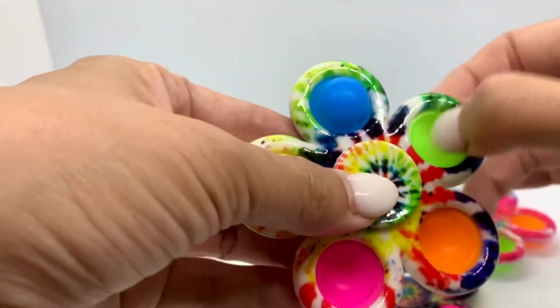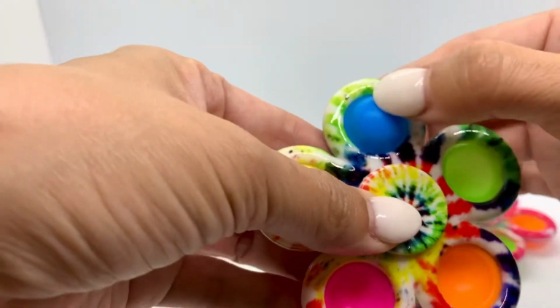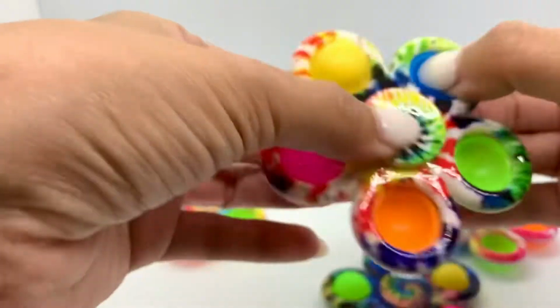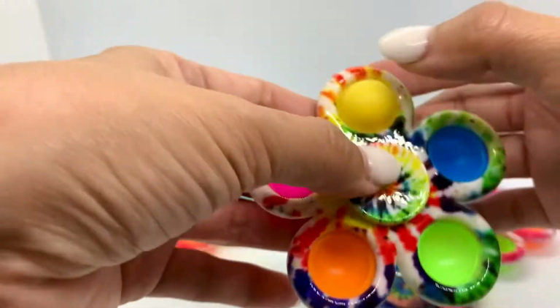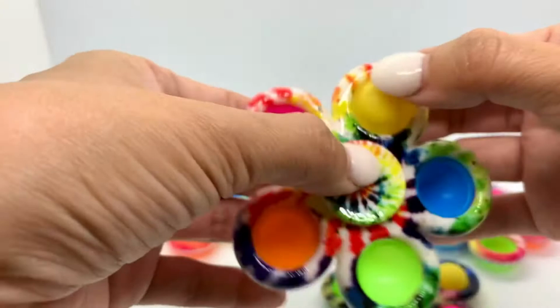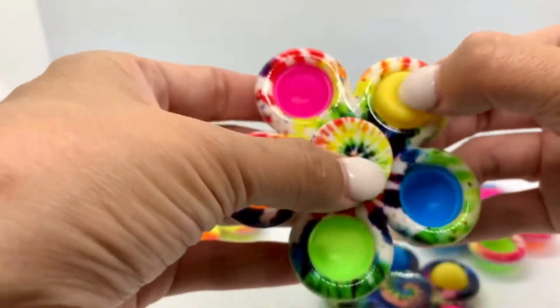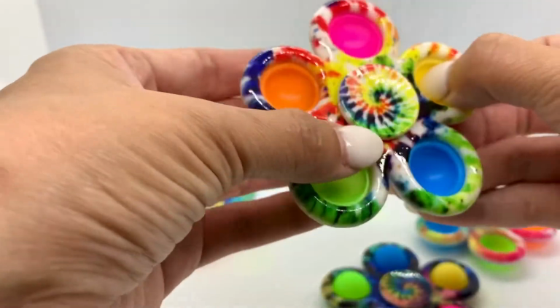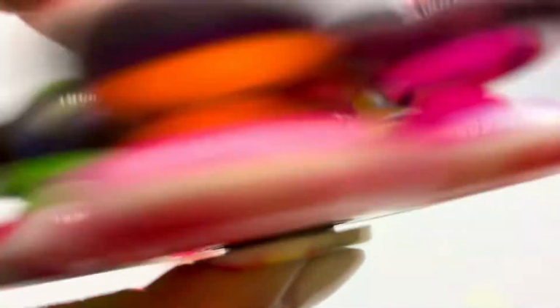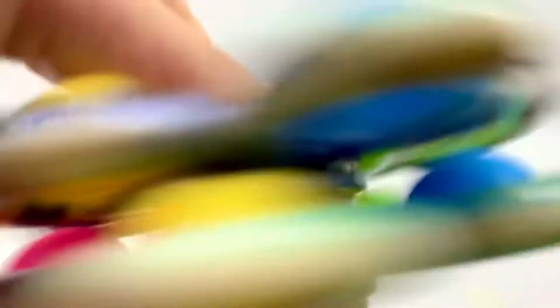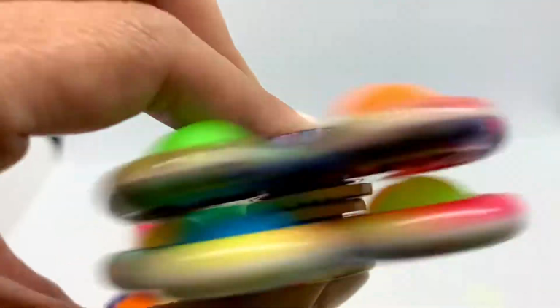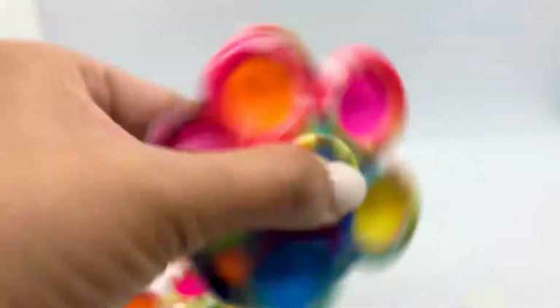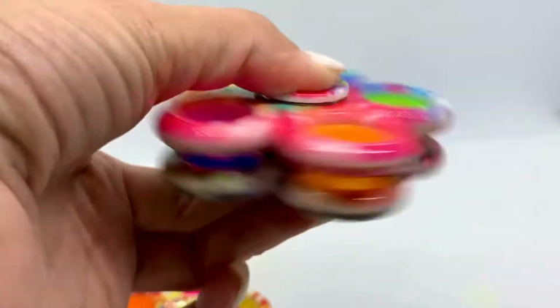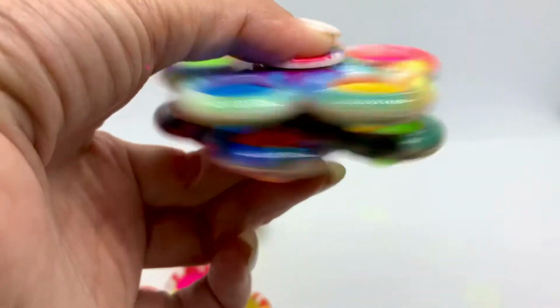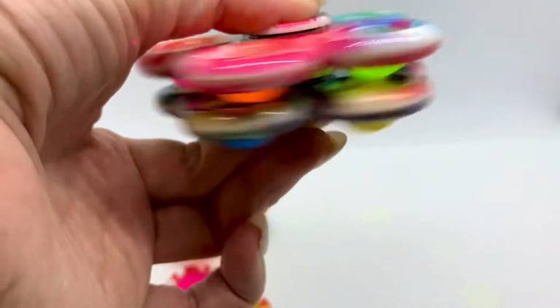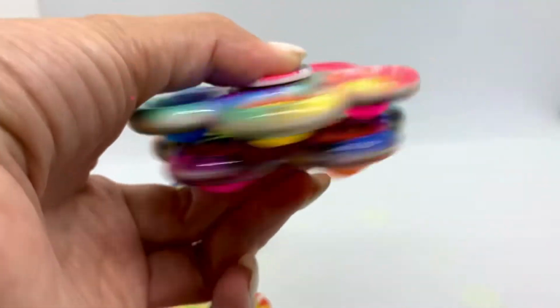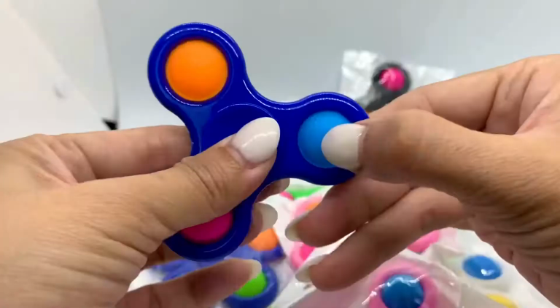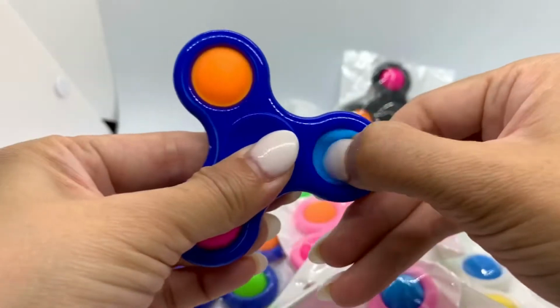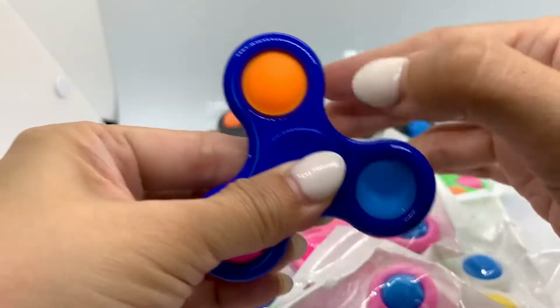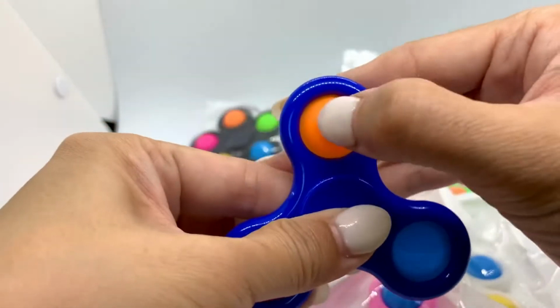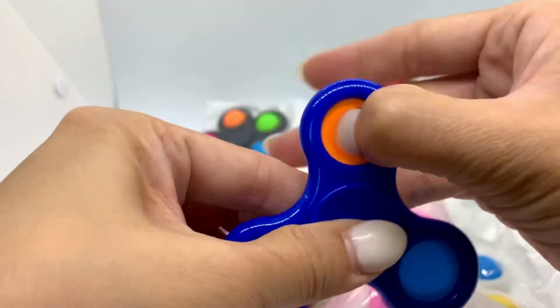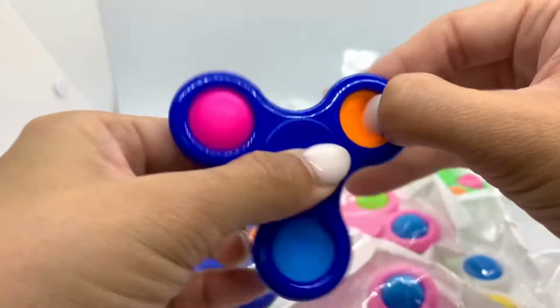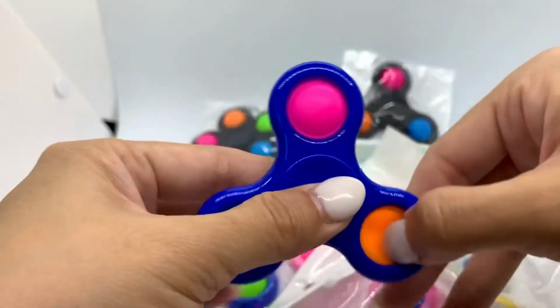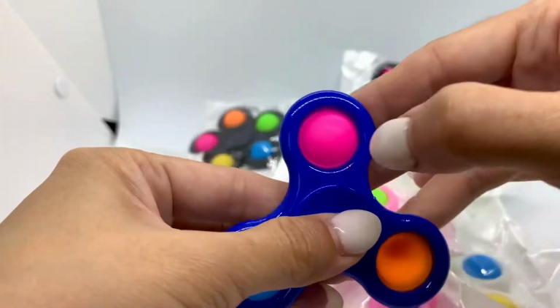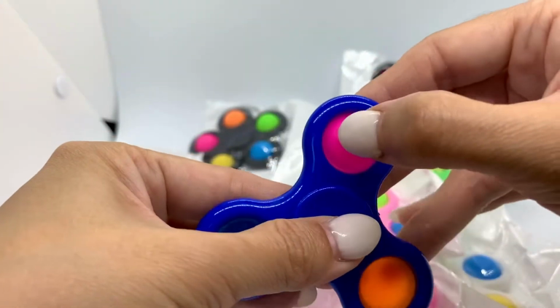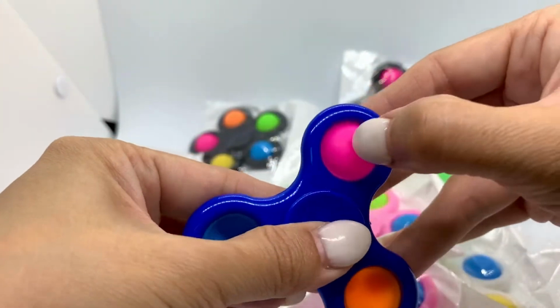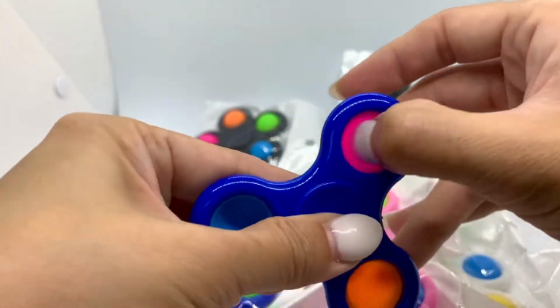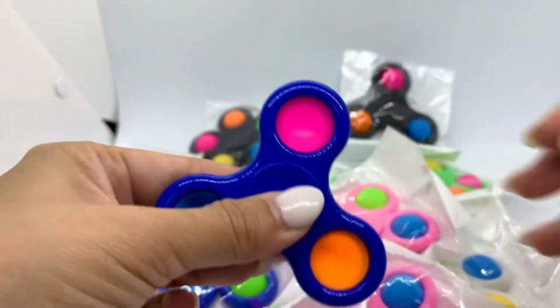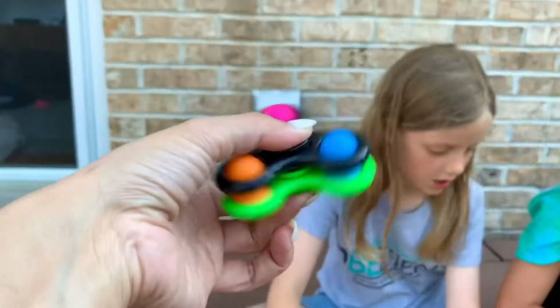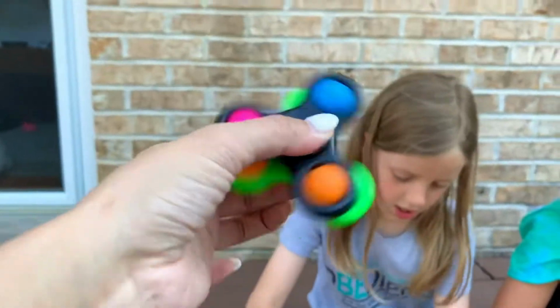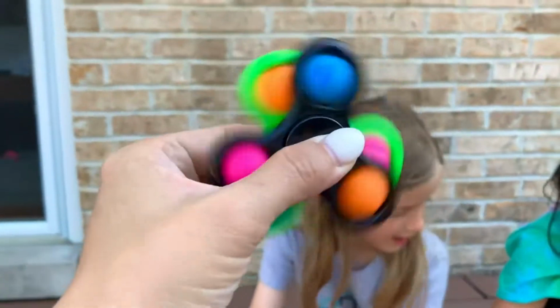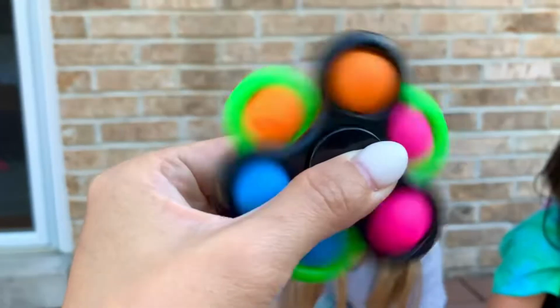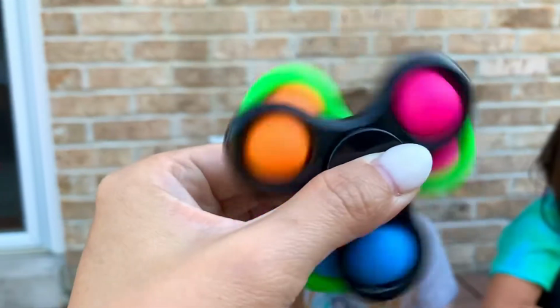The toy makes a slight popping sound that is just satisfying. You can stack them, spin them, pop them, or share them with a friend.